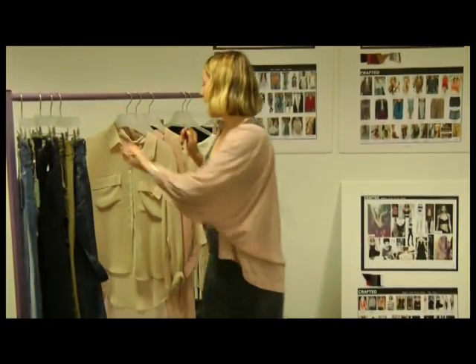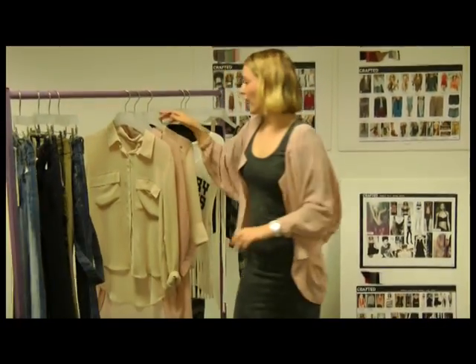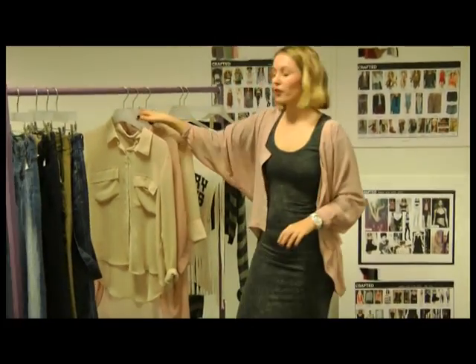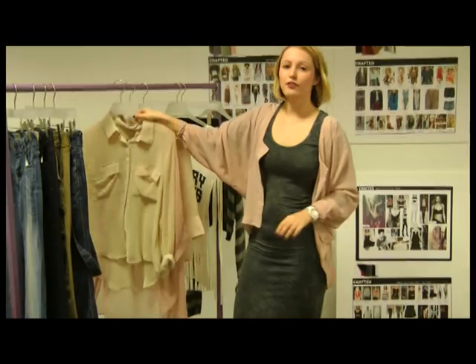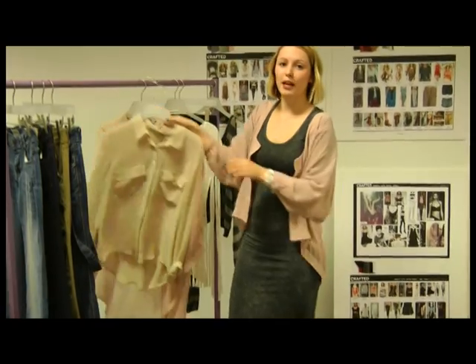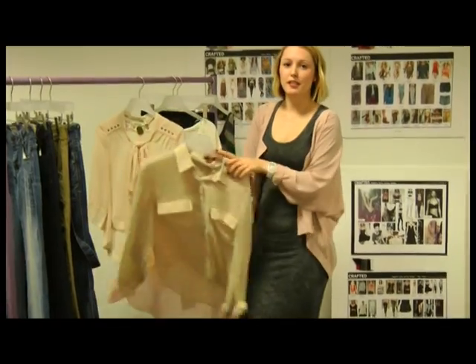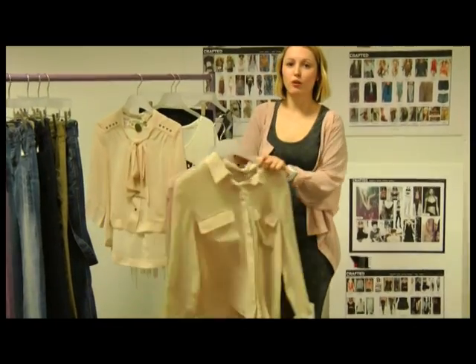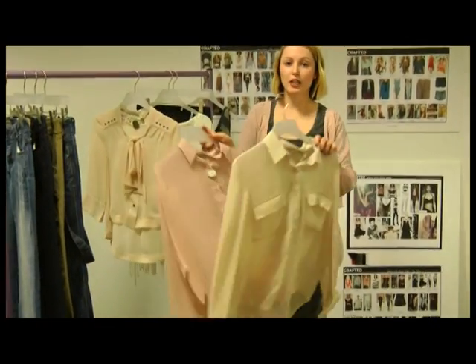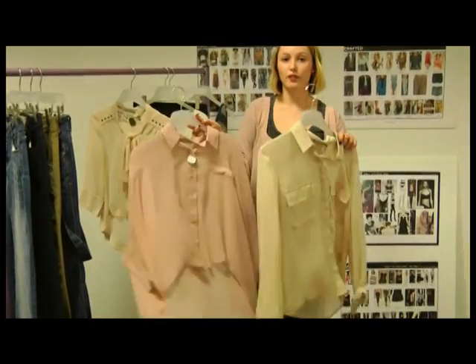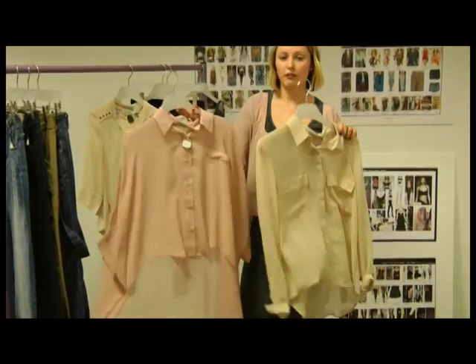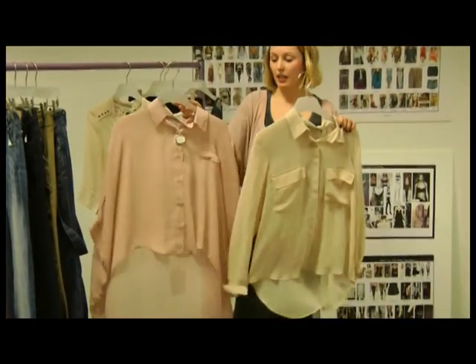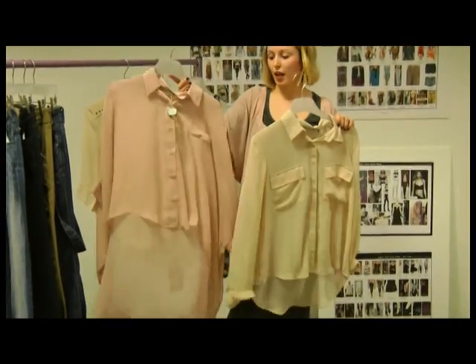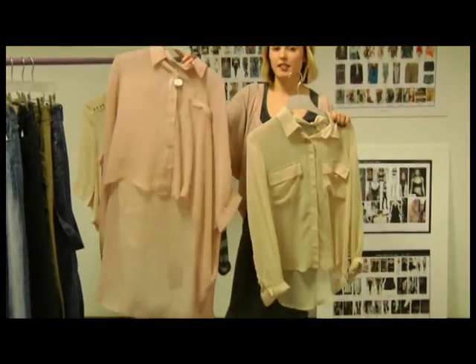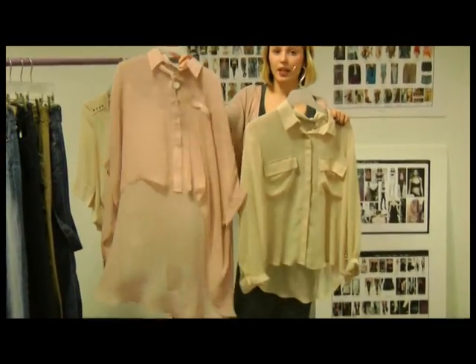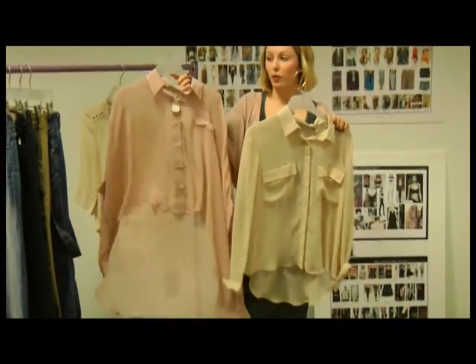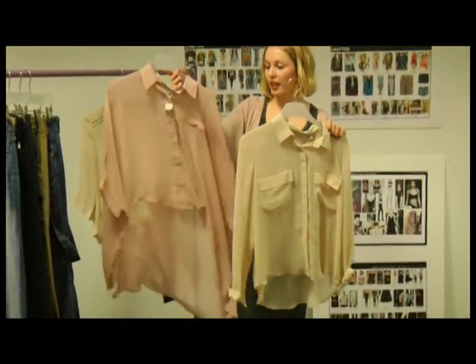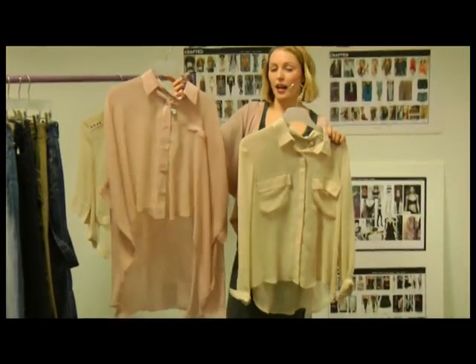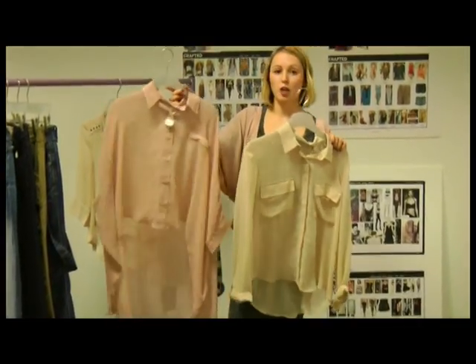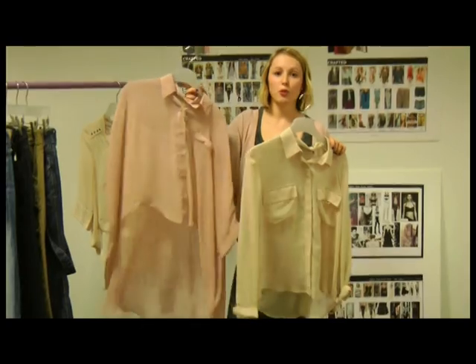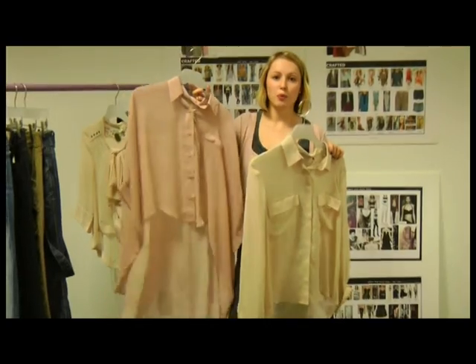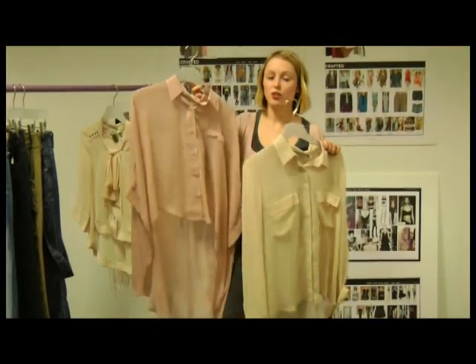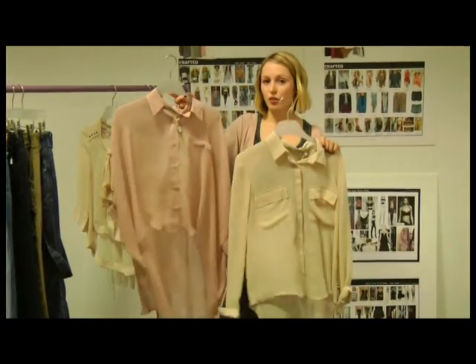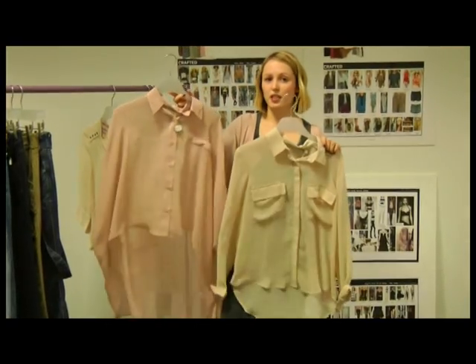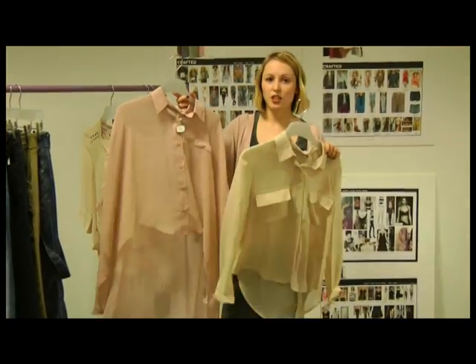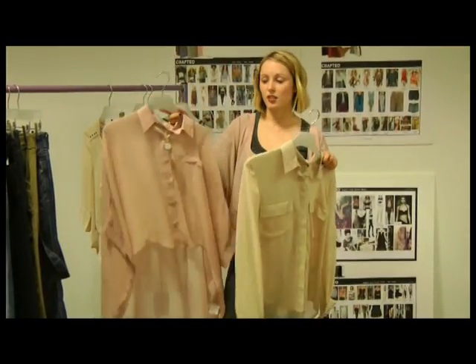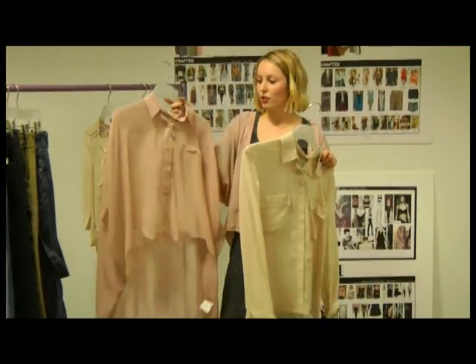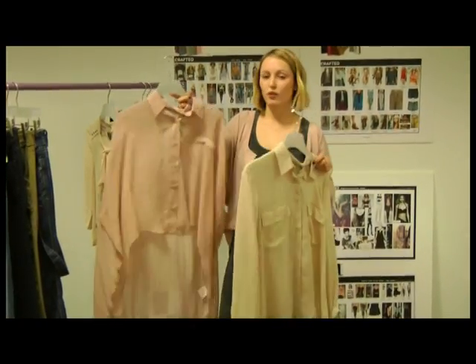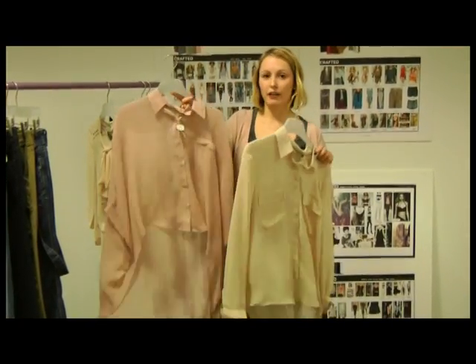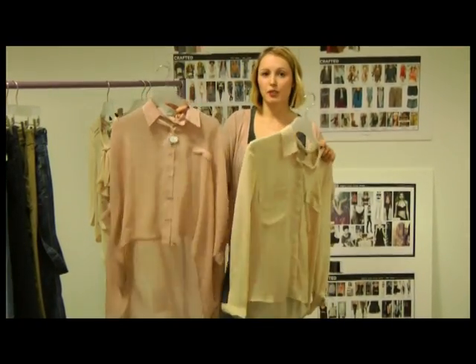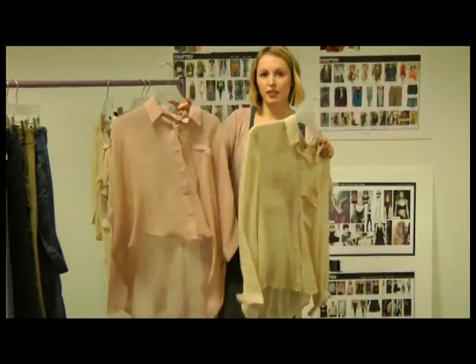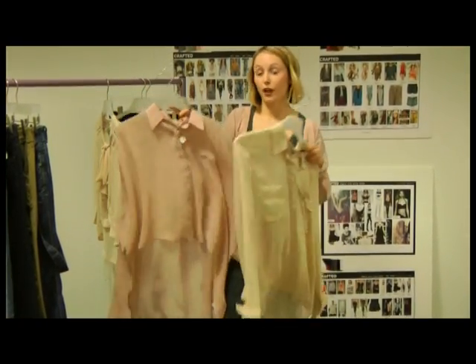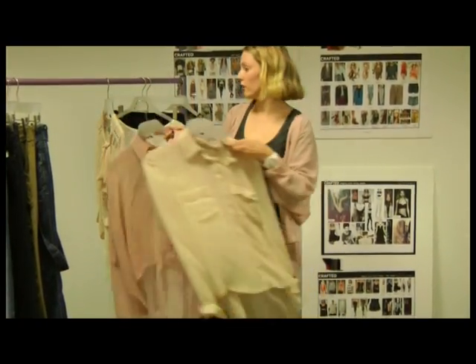After that we've got chiffon blouses. These are really good for layering. They sit really well with your kick flares but also with your shorts and t-shirts, just to really layer it up as a pretty floaty look.